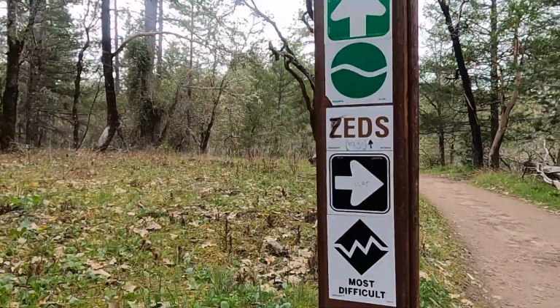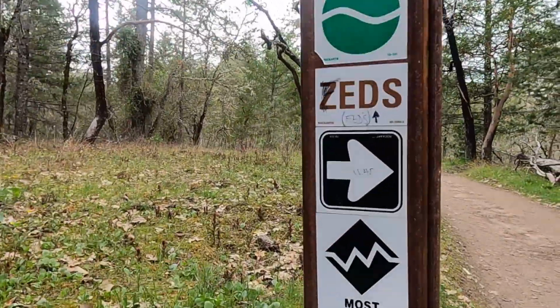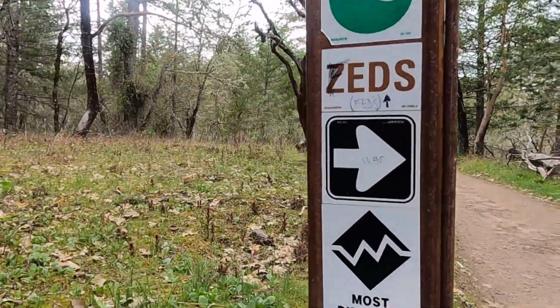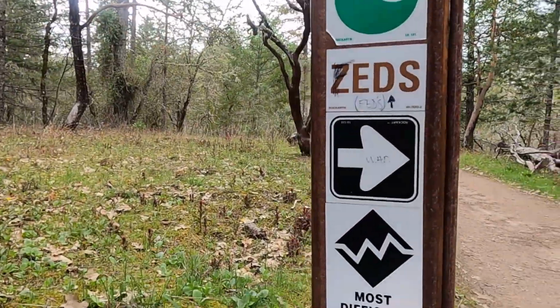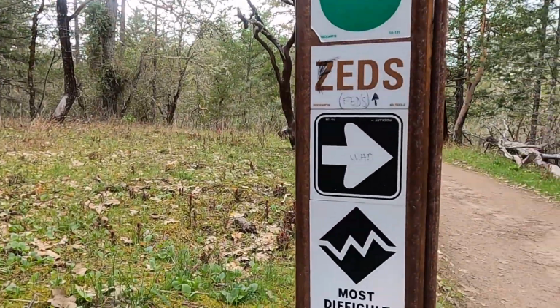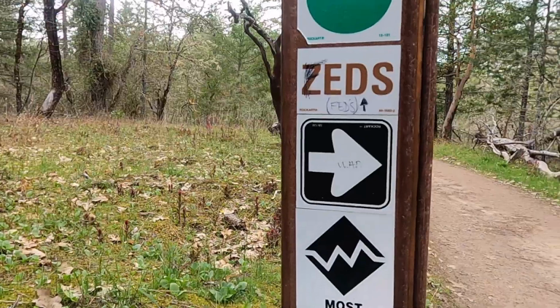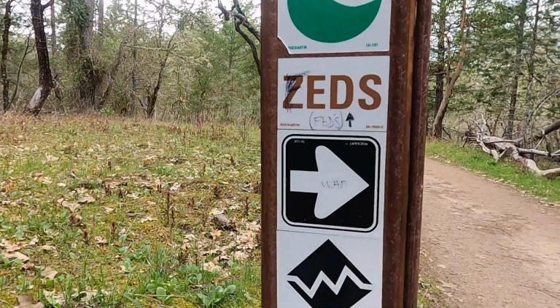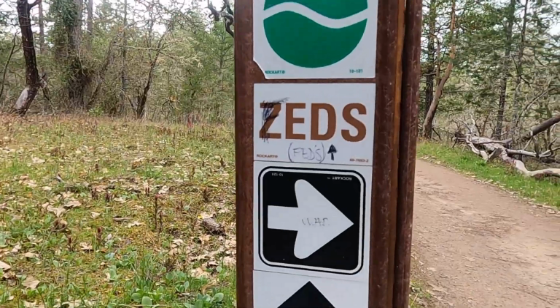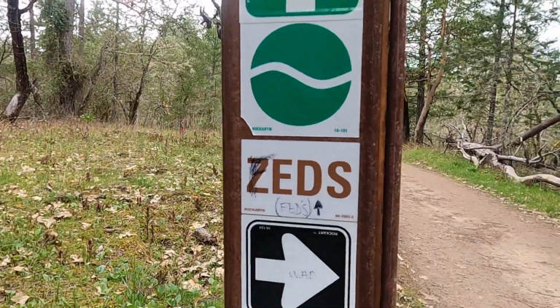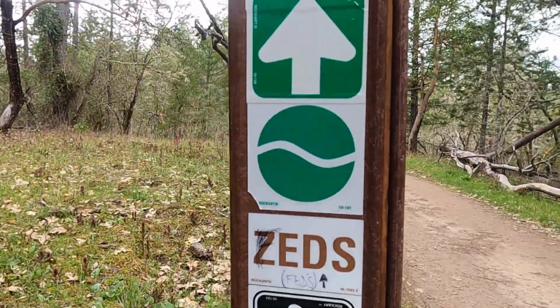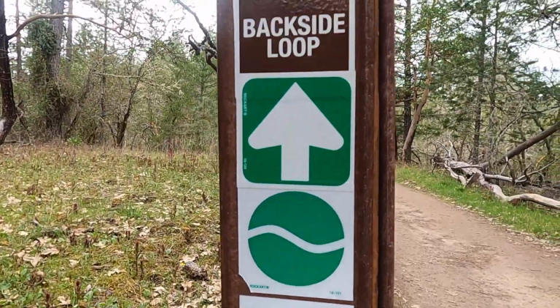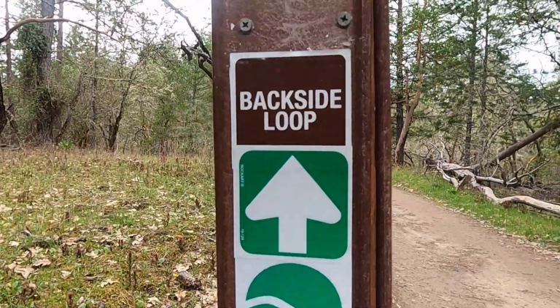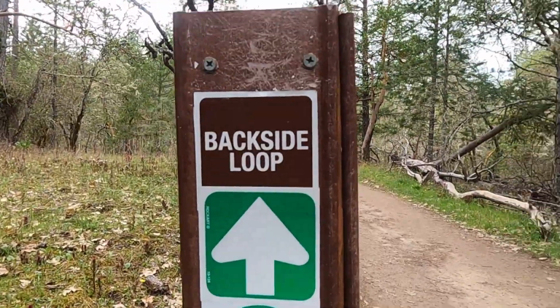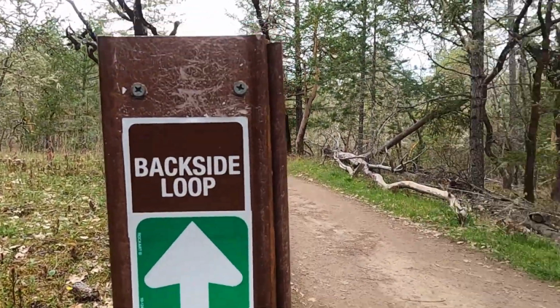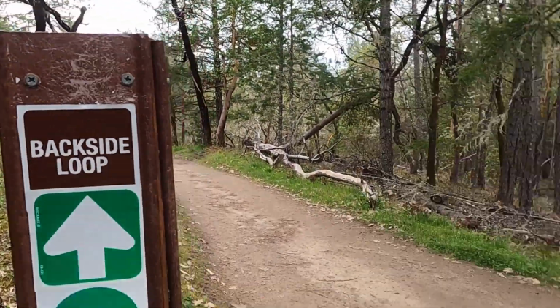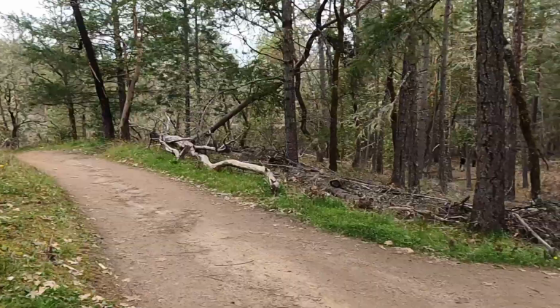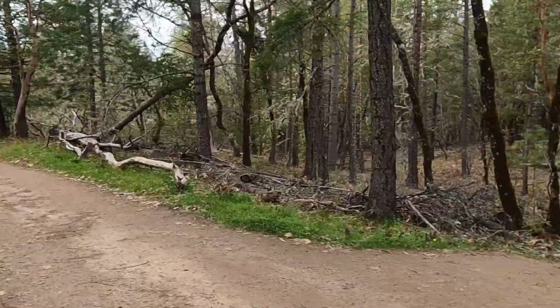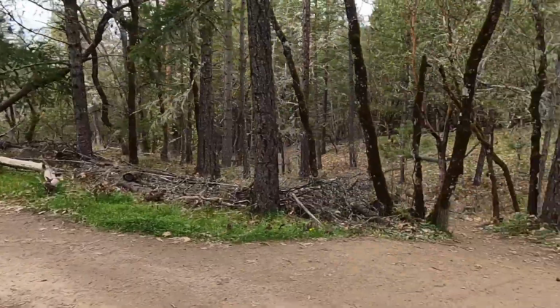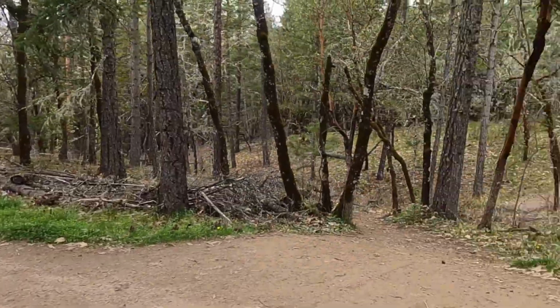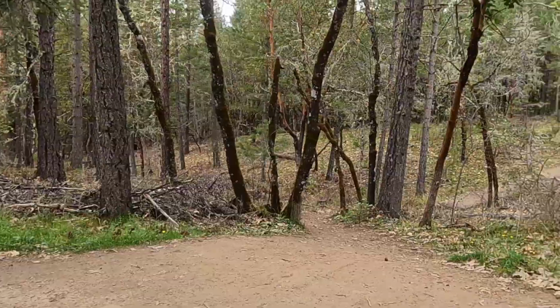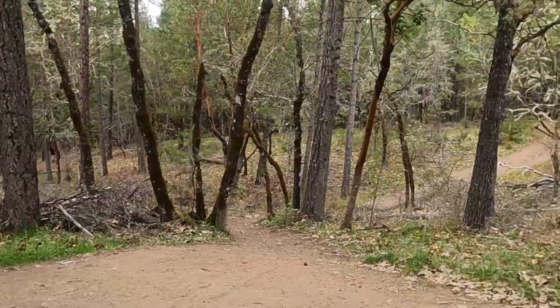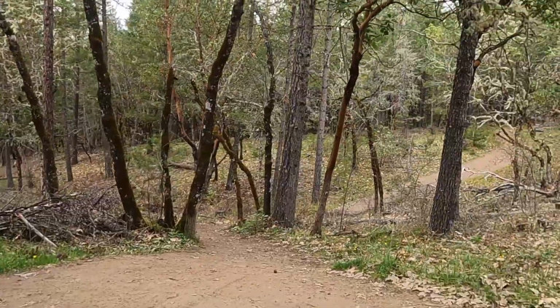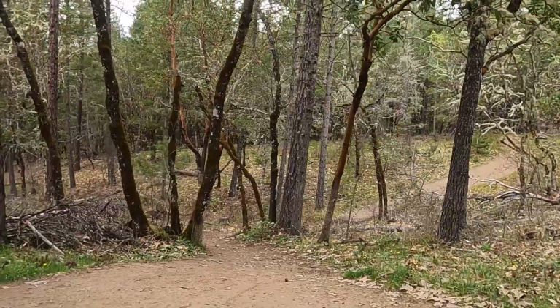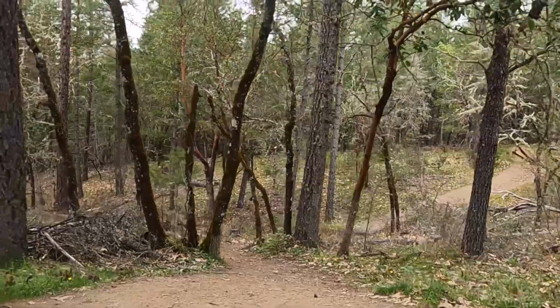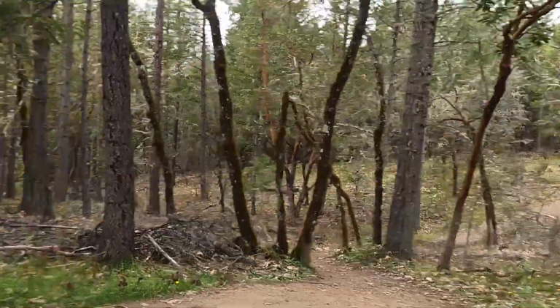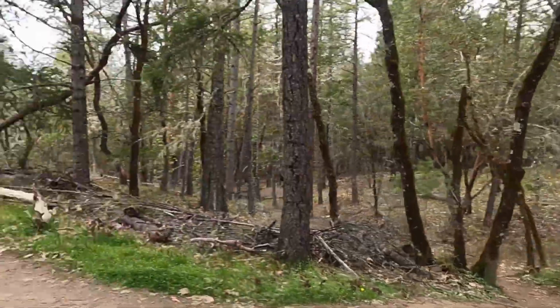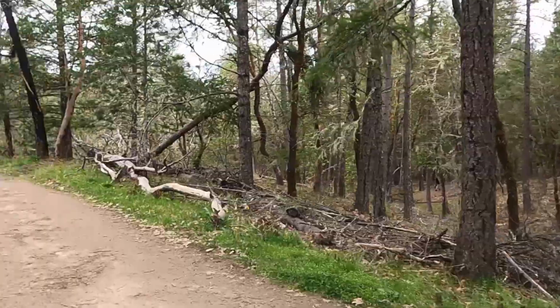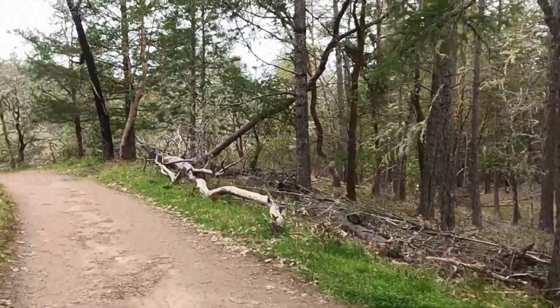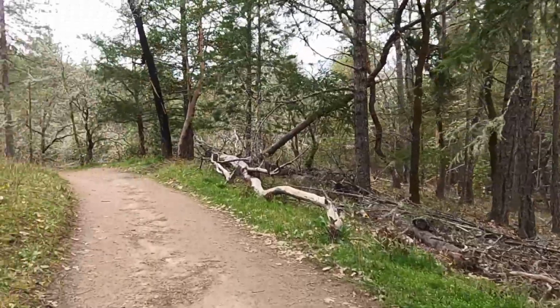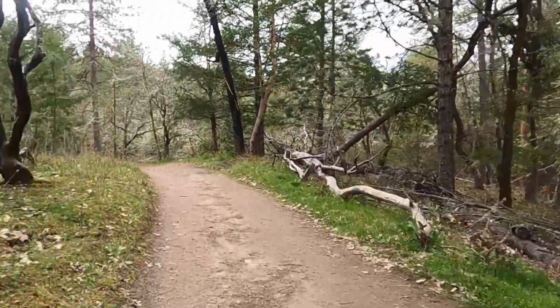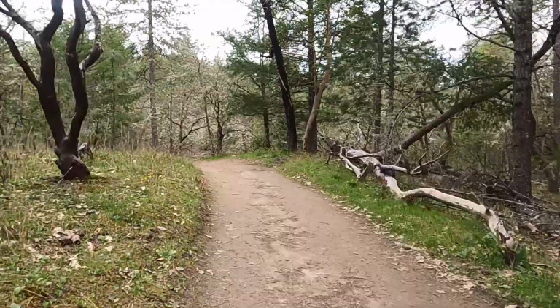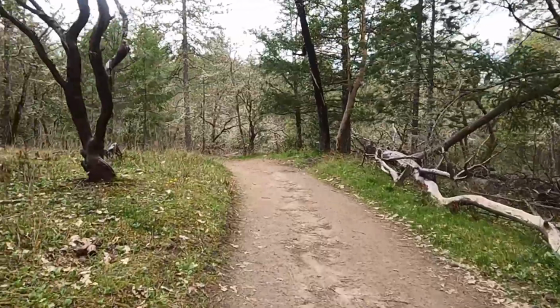Oh my god, look at this — this is the most difficult trail. That one. Okay, not for me, not today.